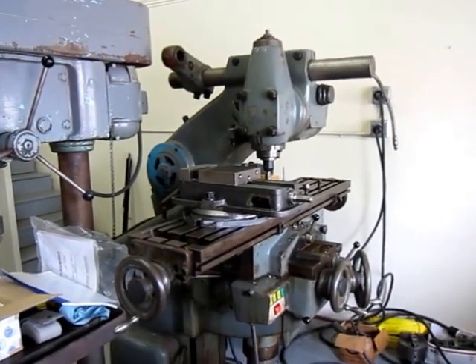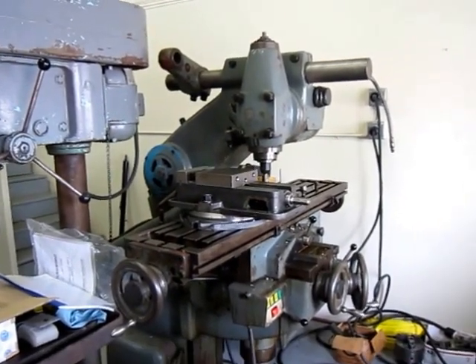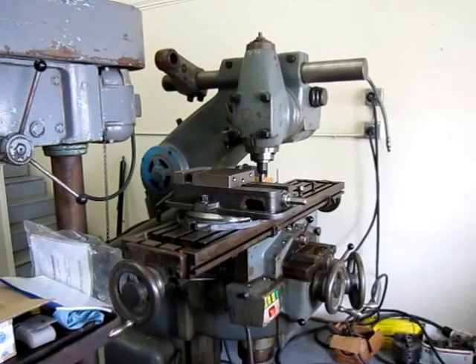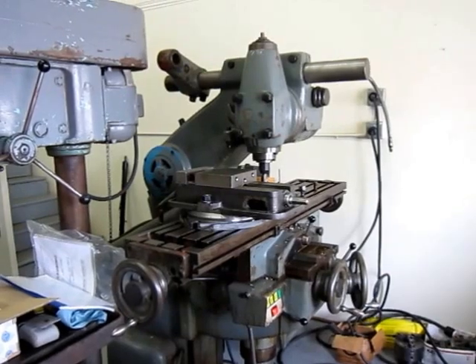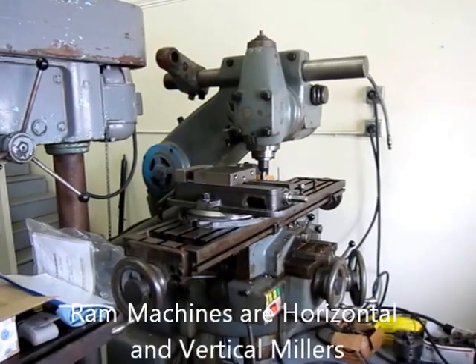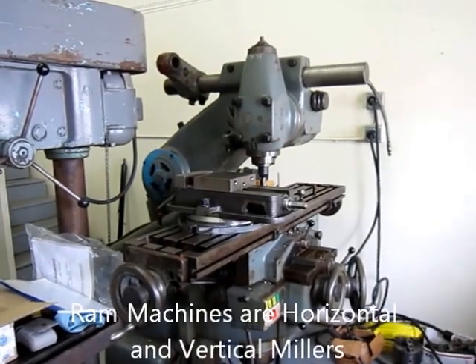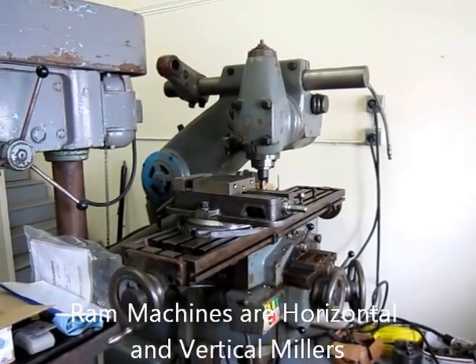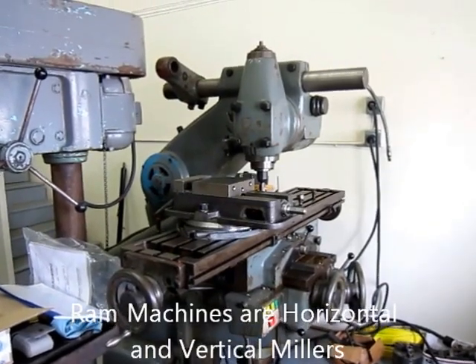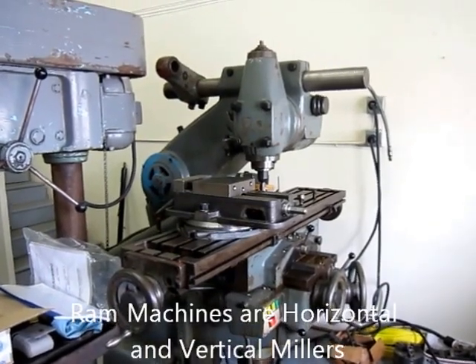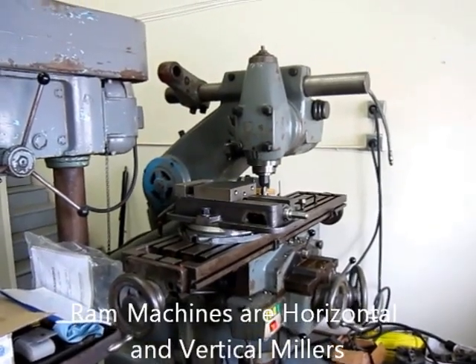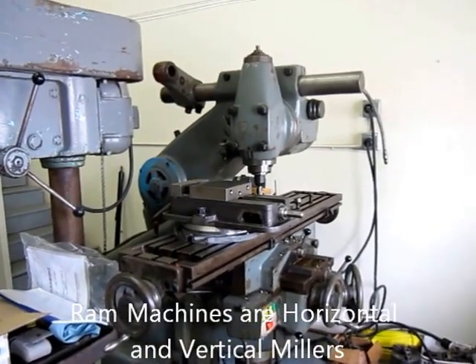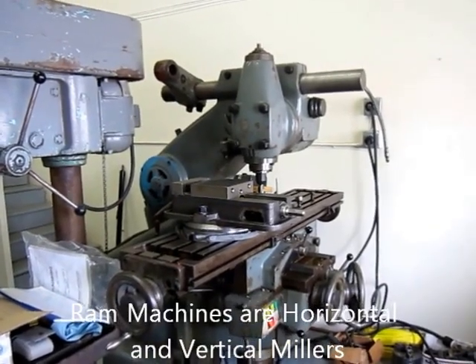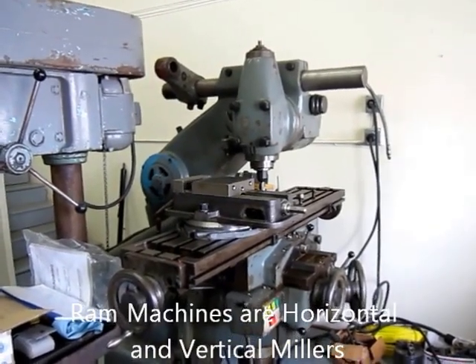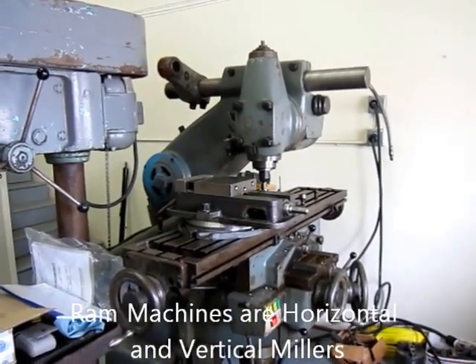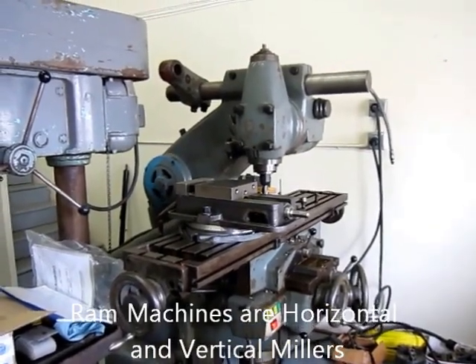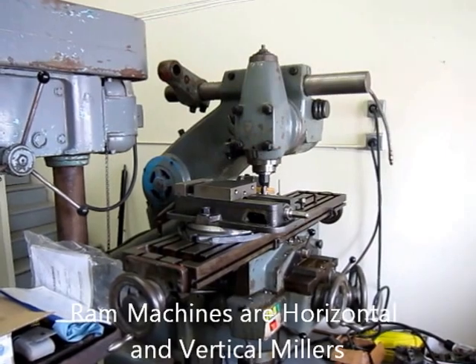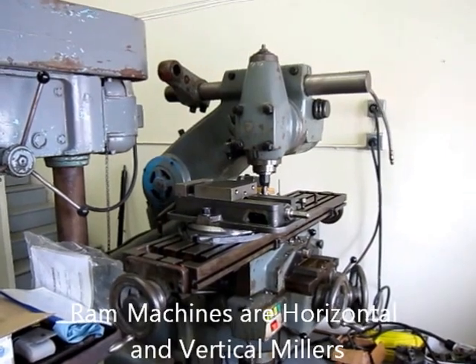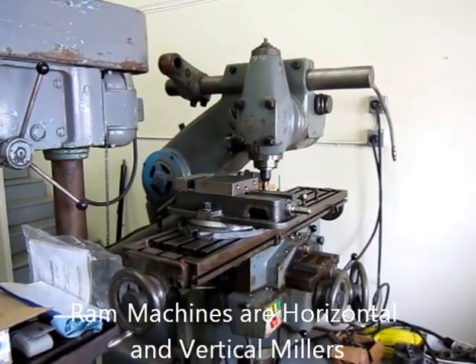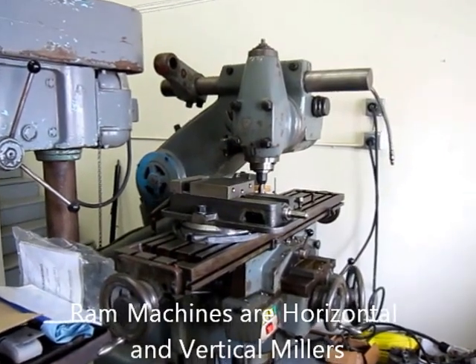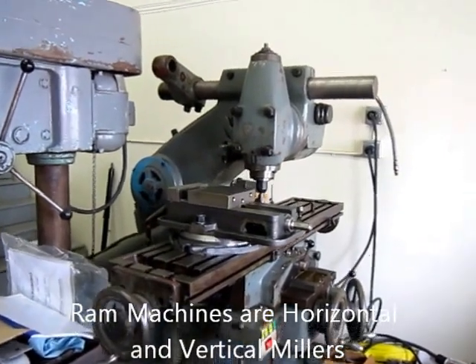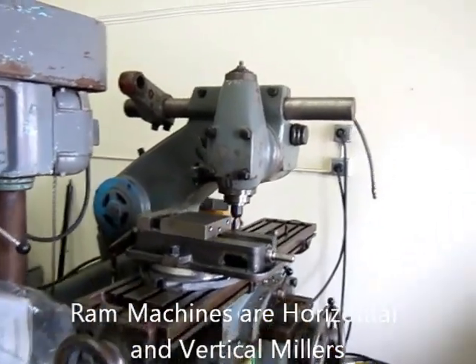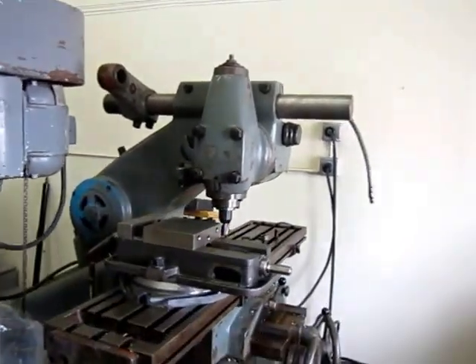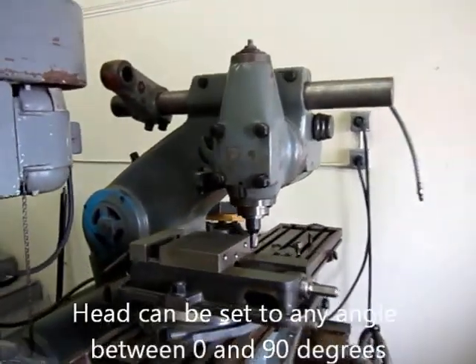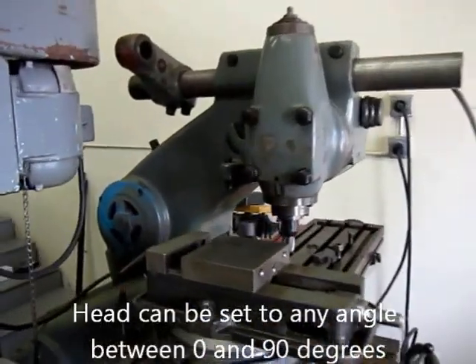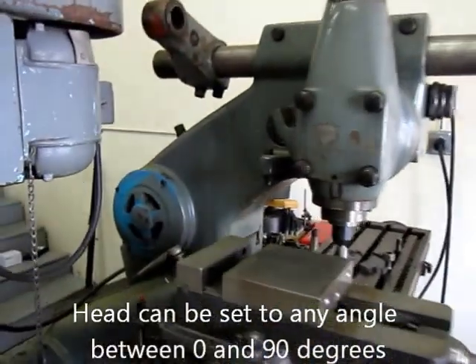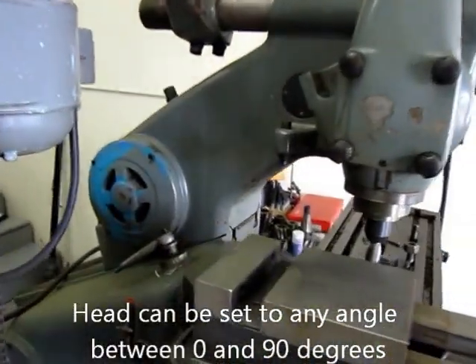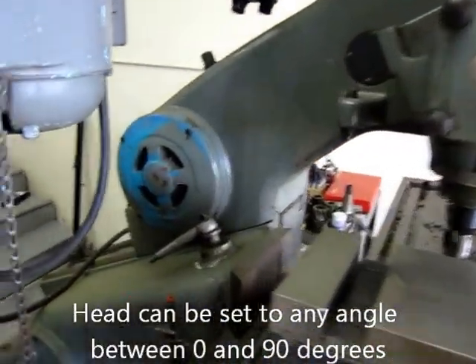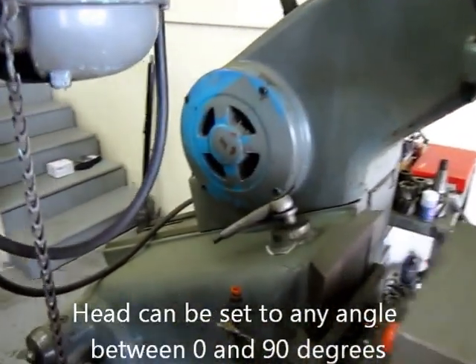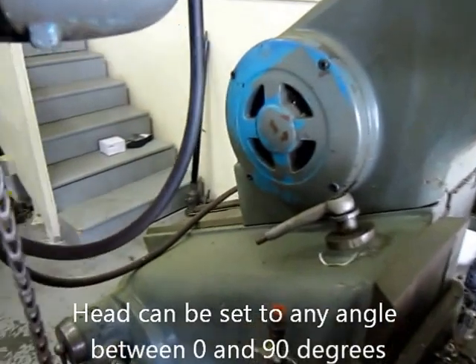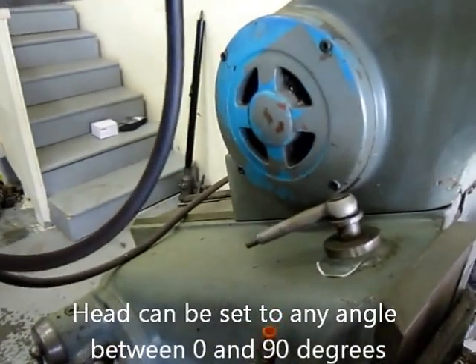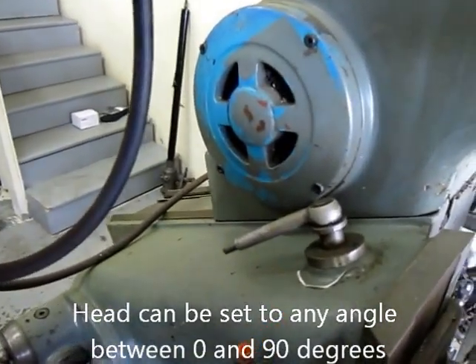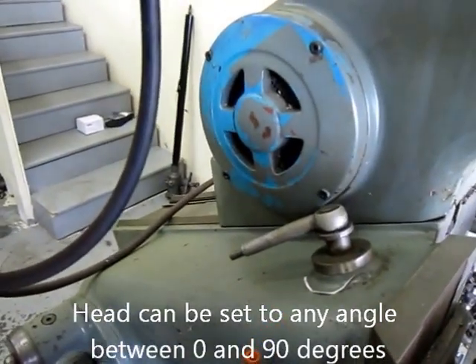It's also a RAM machine. It has the ability to take and change the head from horizontal to vertical, and it also has the ability to raise and lower the head while taking it down this tram.